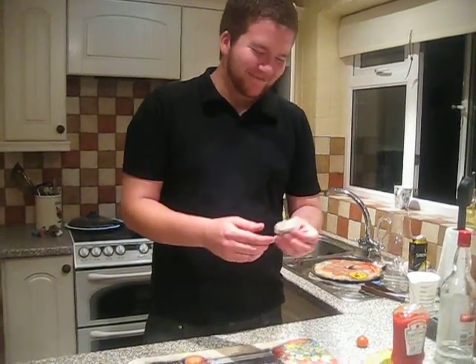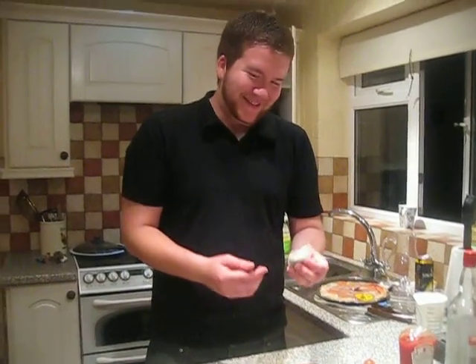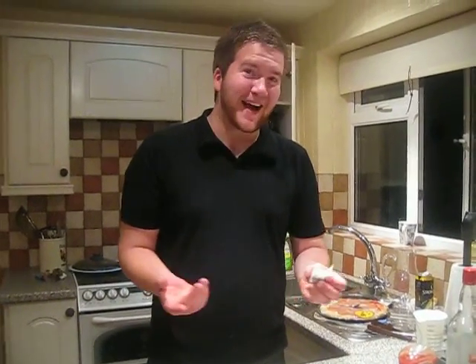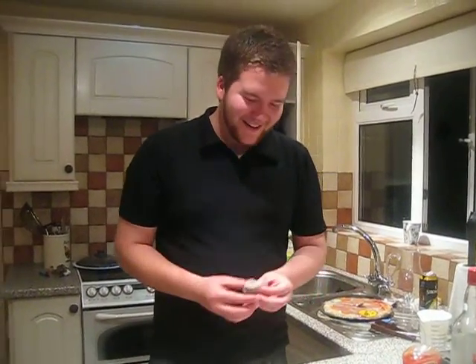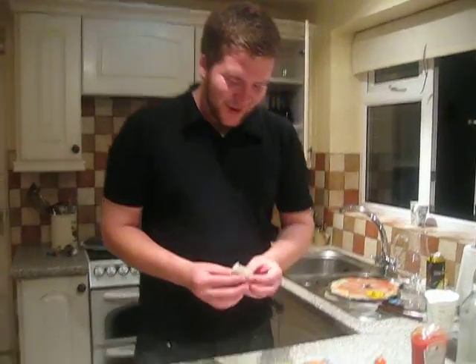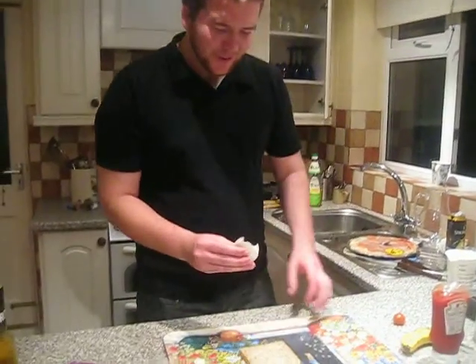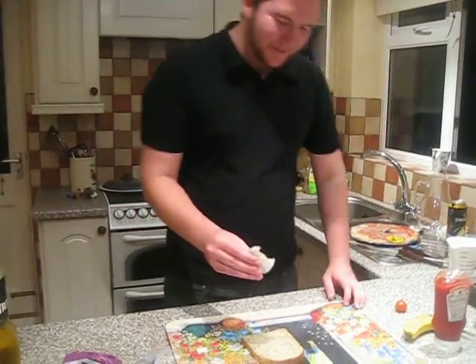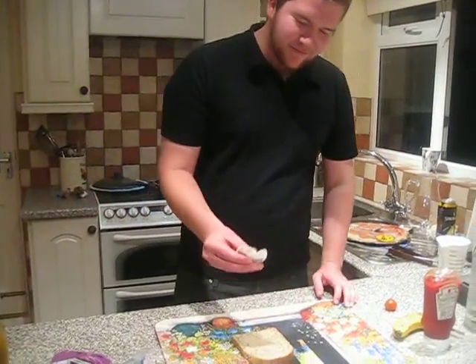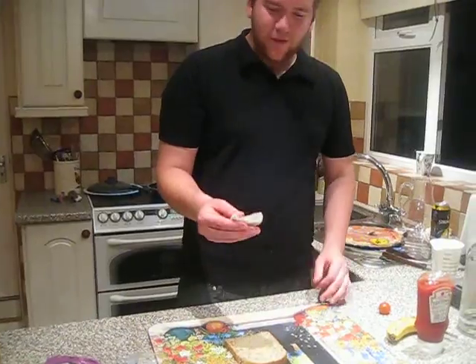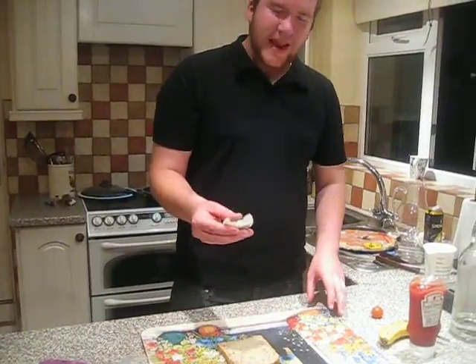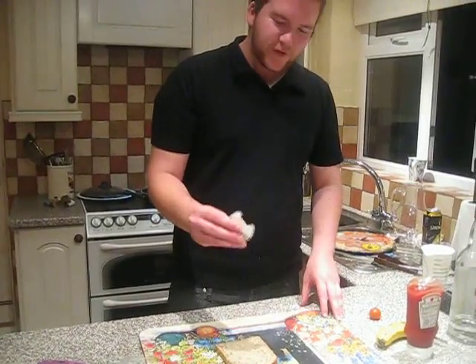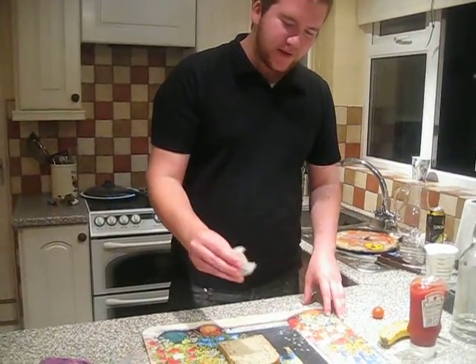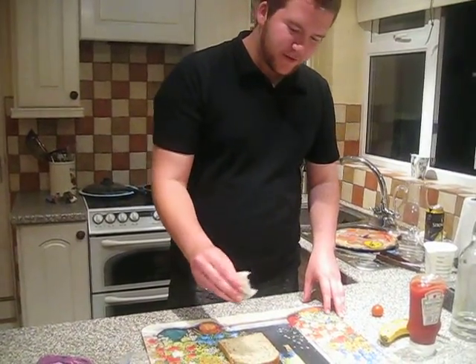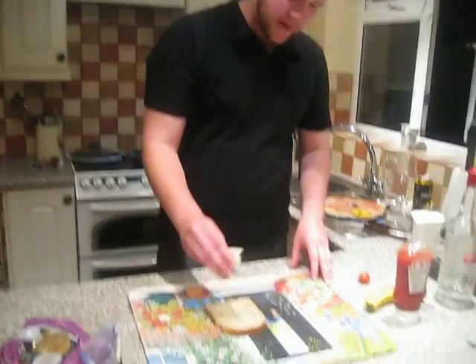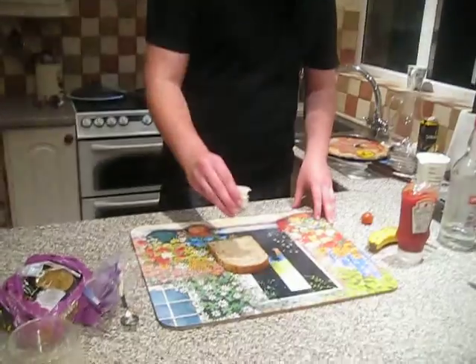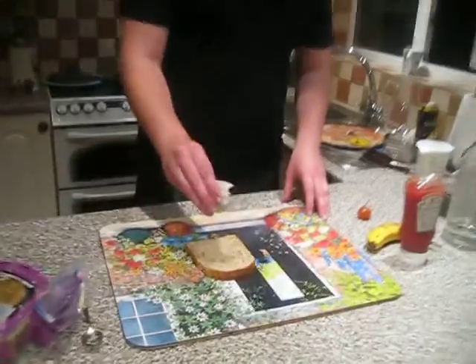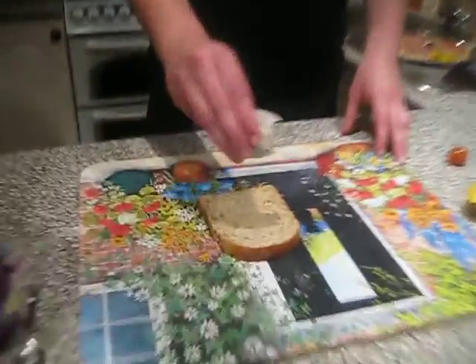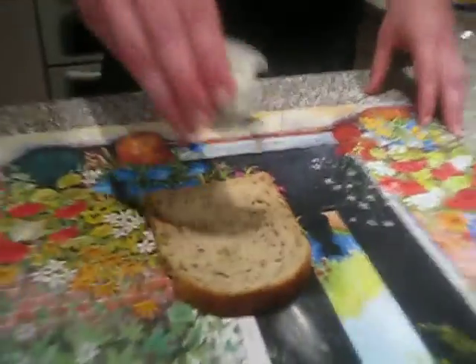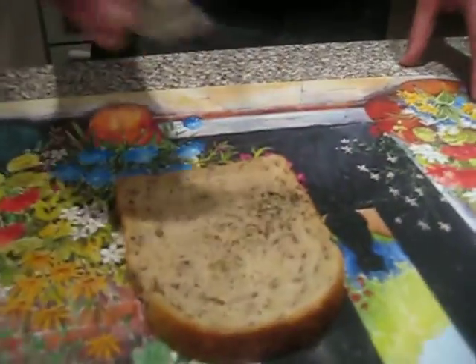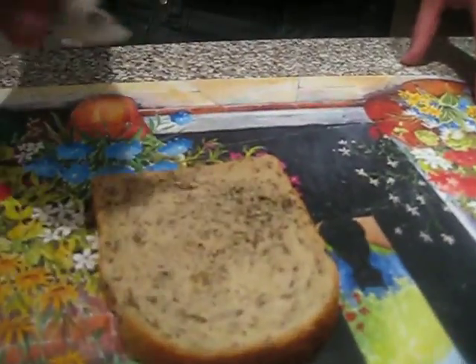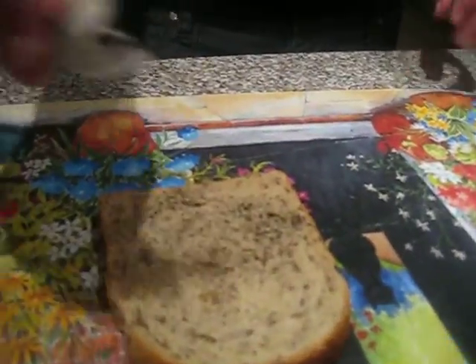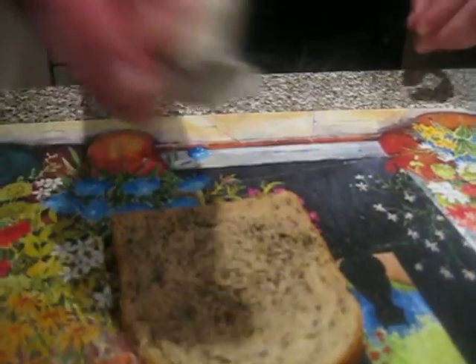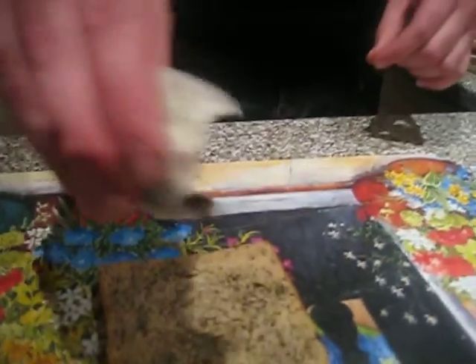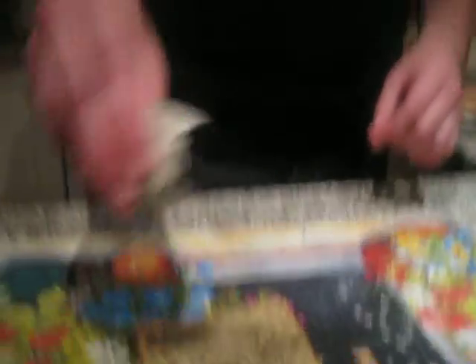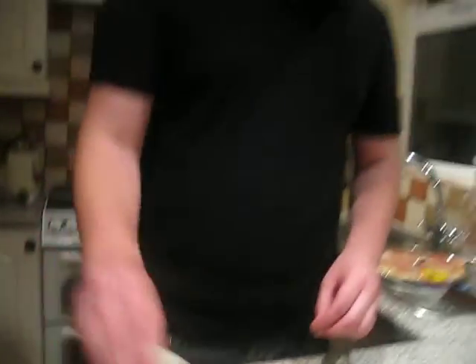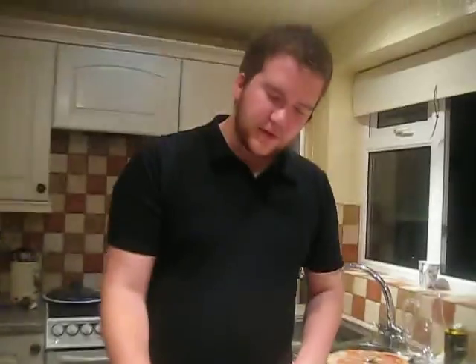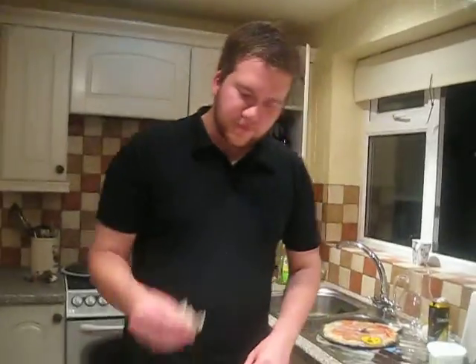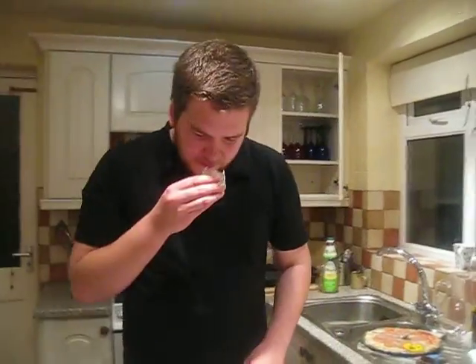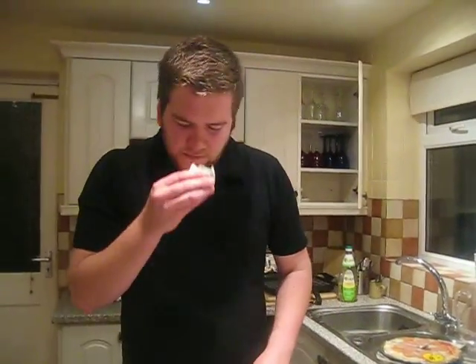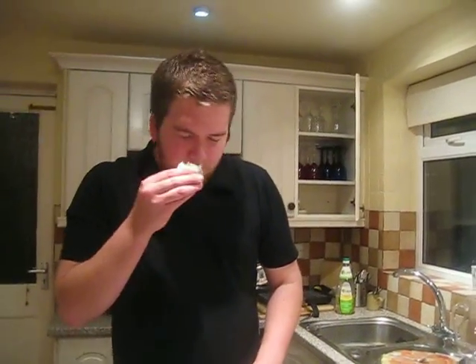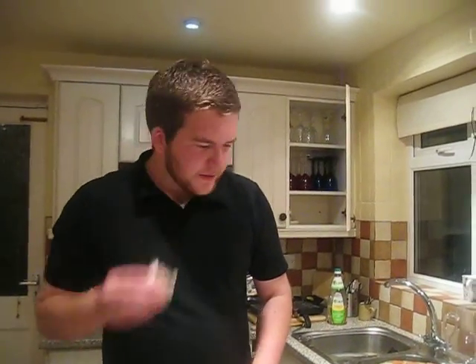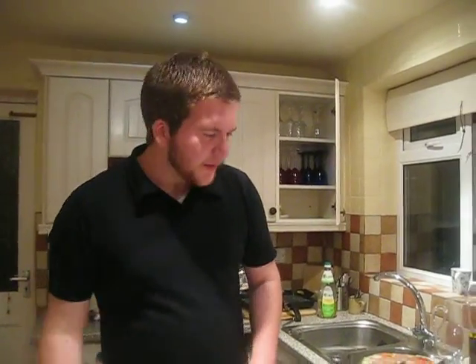A tea bag? Sprinkle about an eighth of the contents on the bread. It's a bit like sesame seeds. Not too close now. Mmm, that sounds well nice.